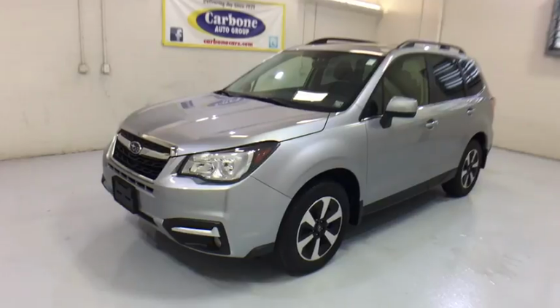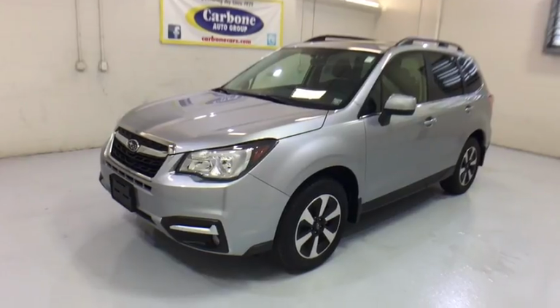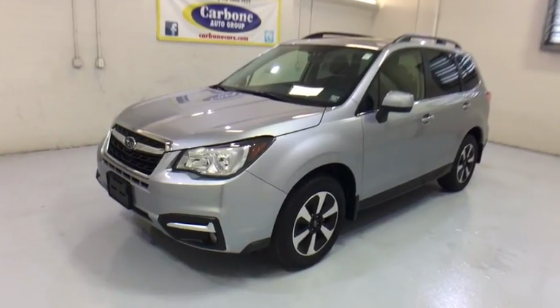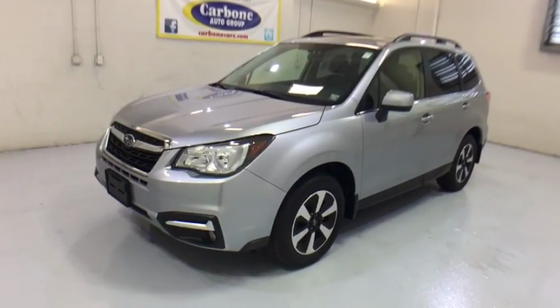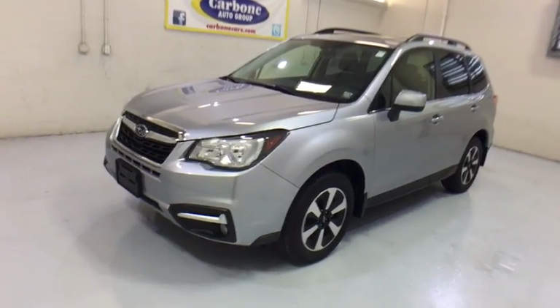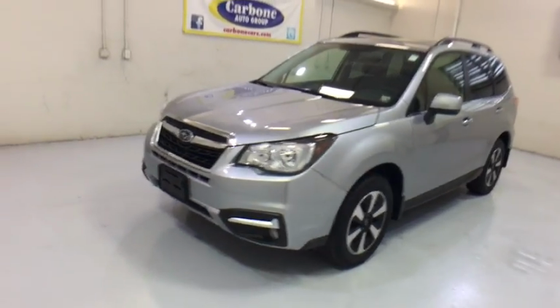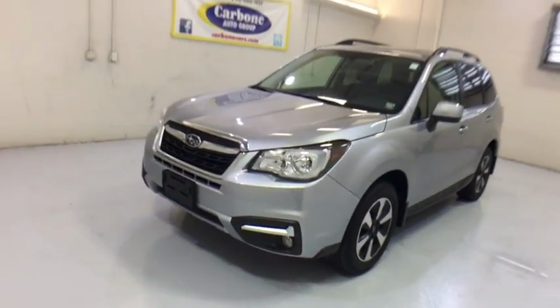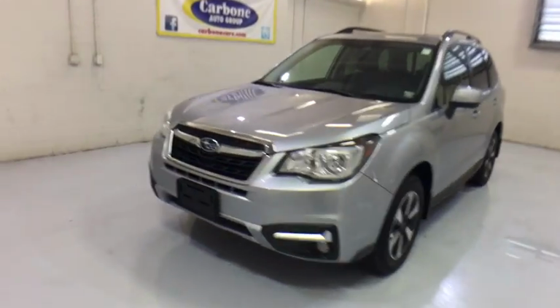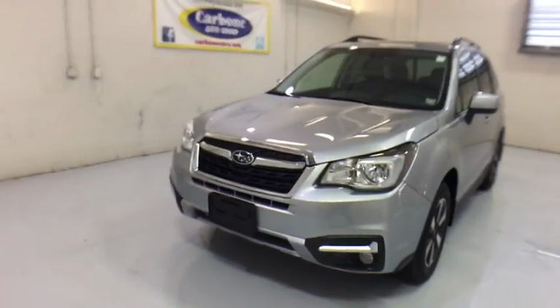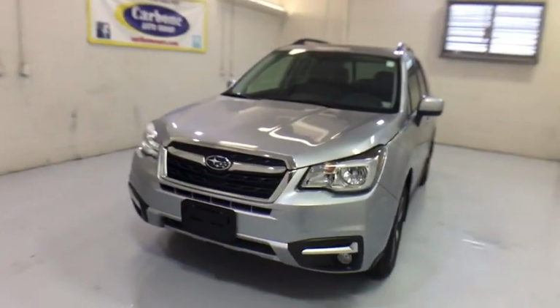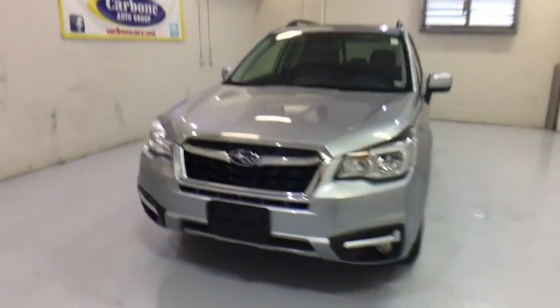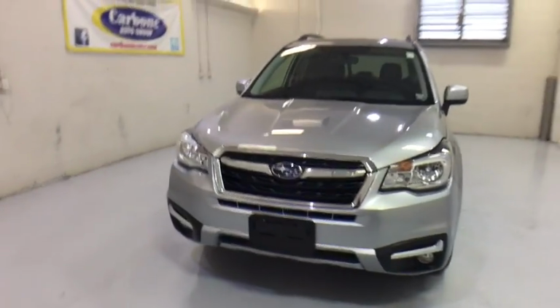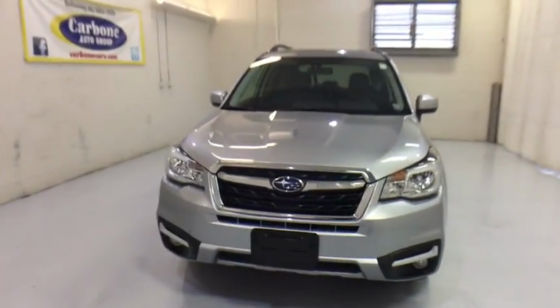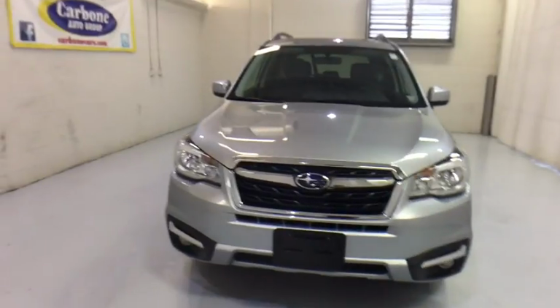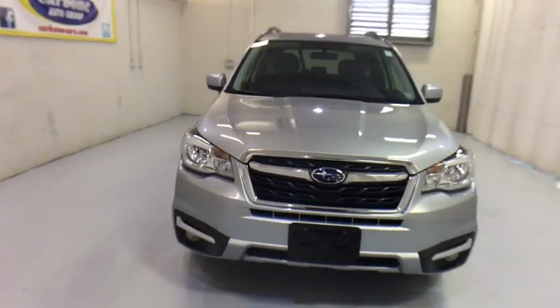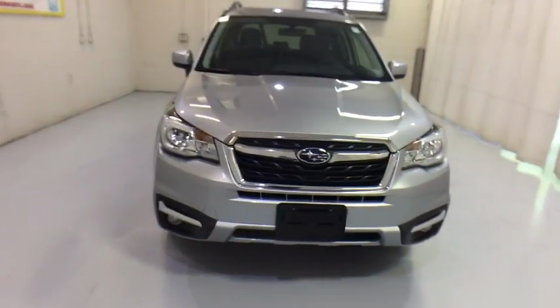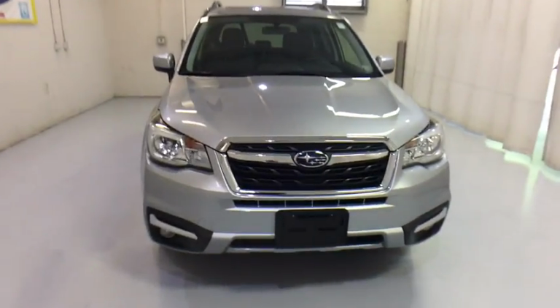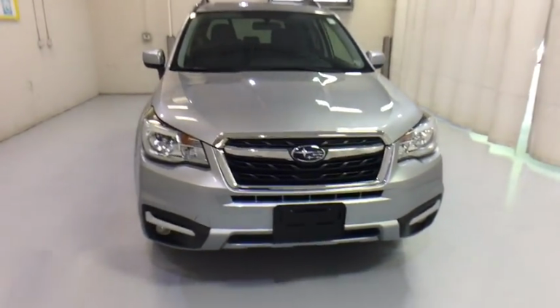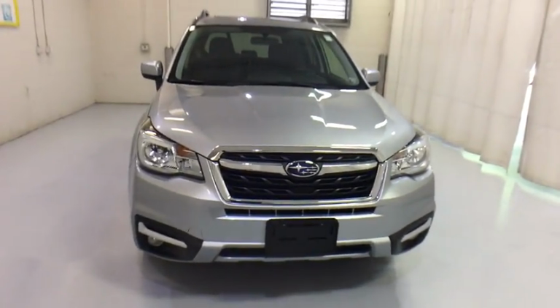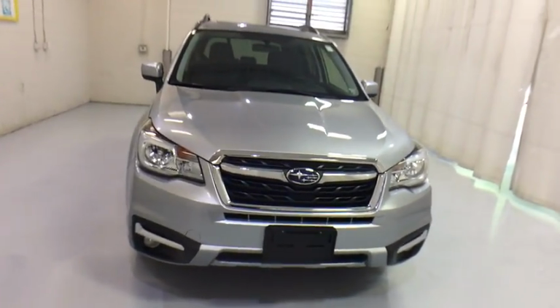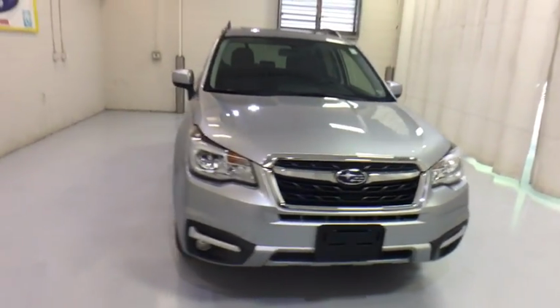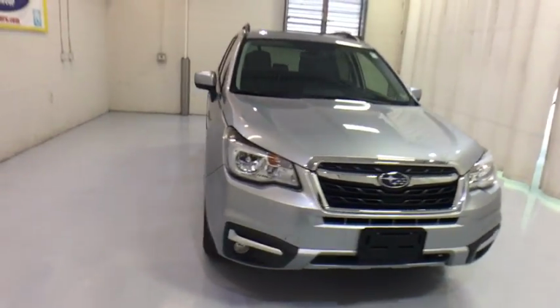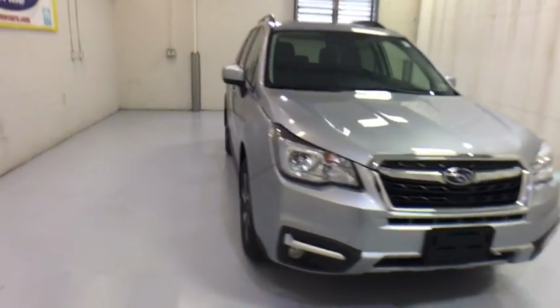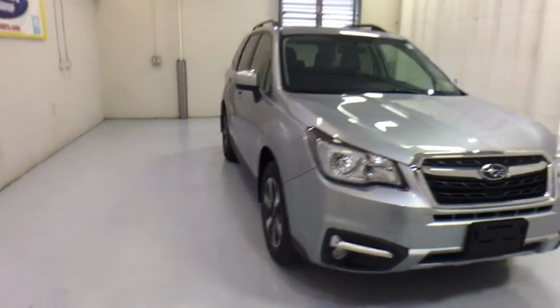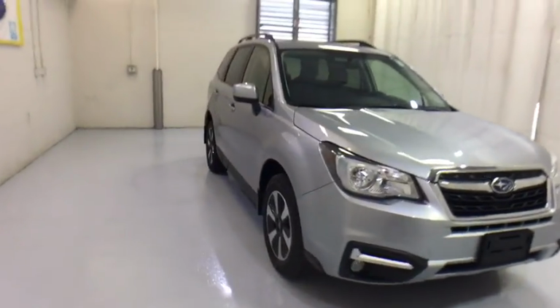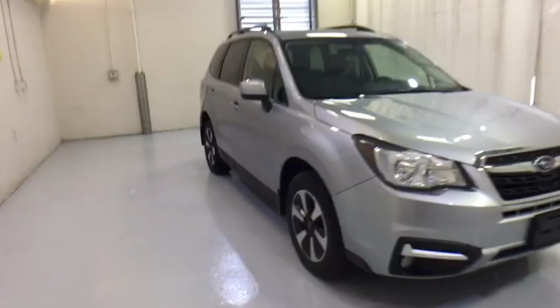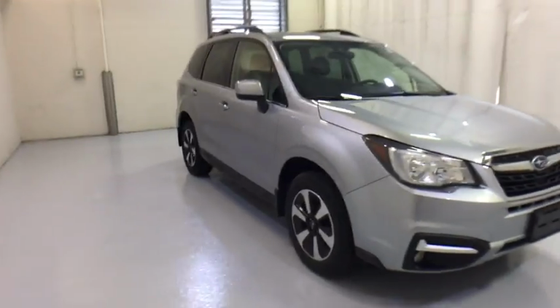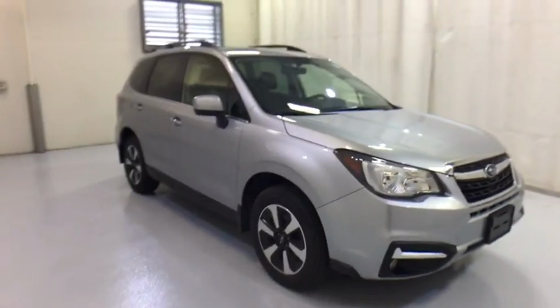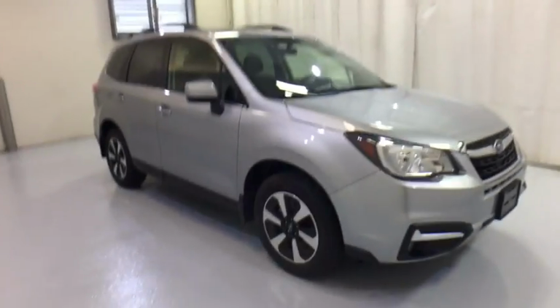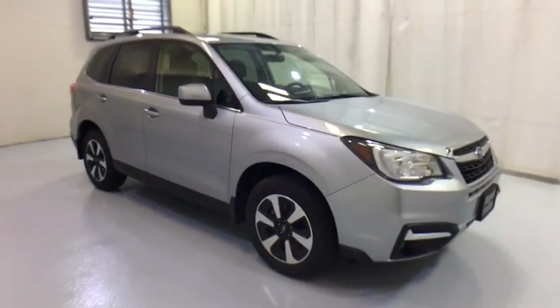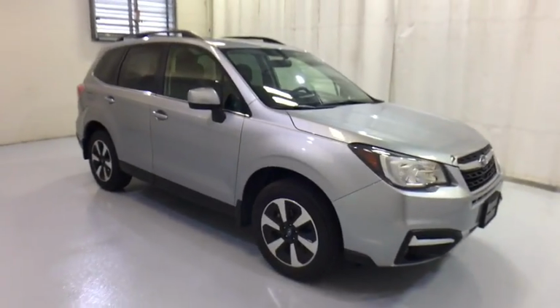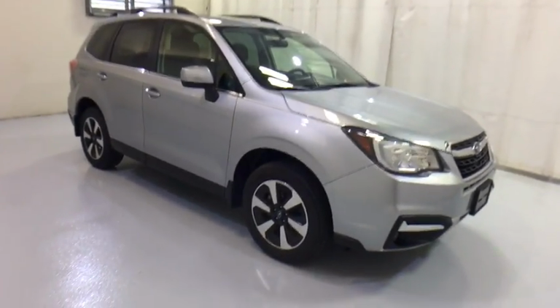The 2017 Subaru Forester. The Subaru Forester is a sensible, practical, and affordable vehicle. It has an impressive, comfortable ride and handles well. Here are some of this vehicle's great options.